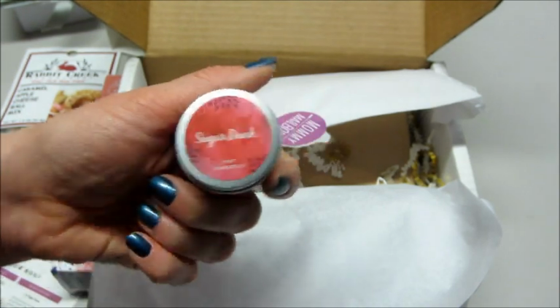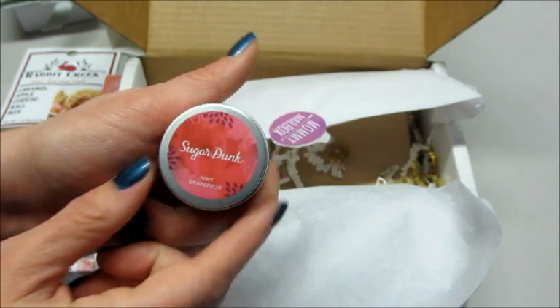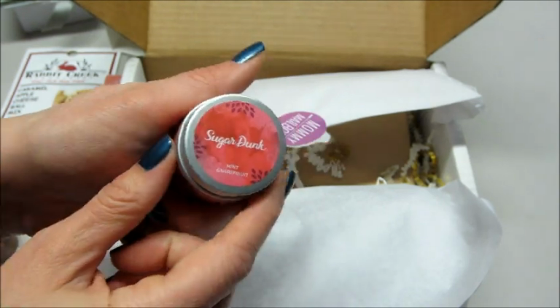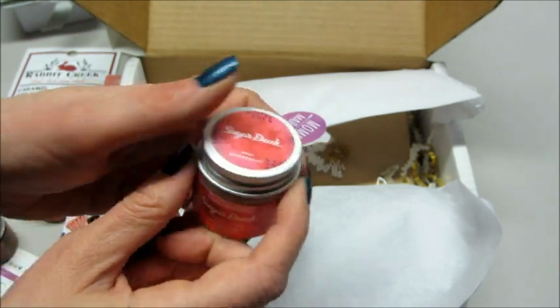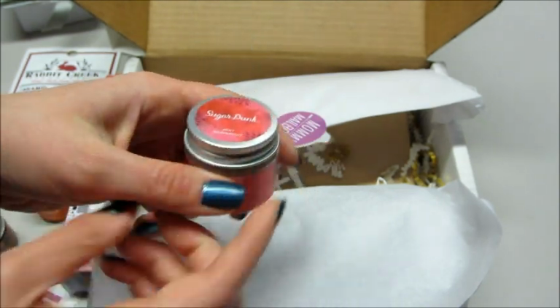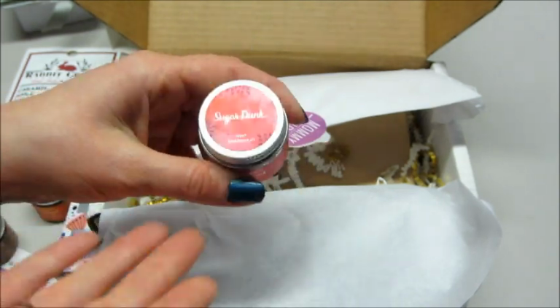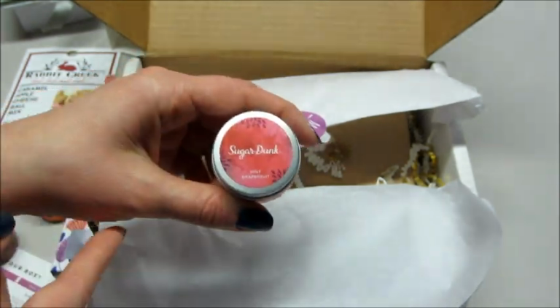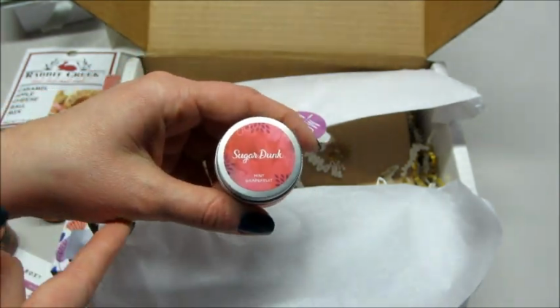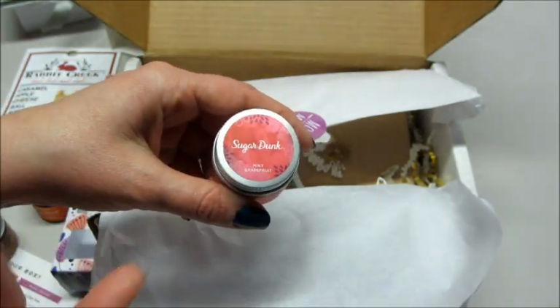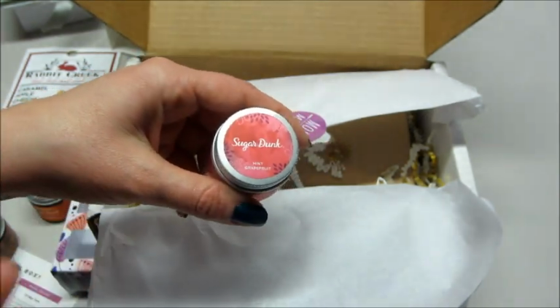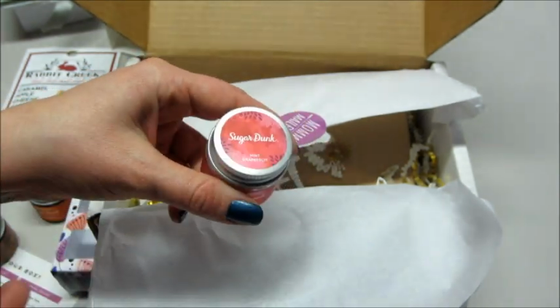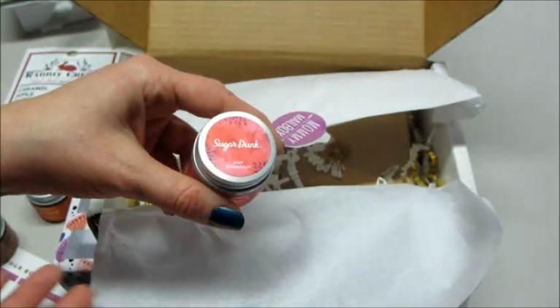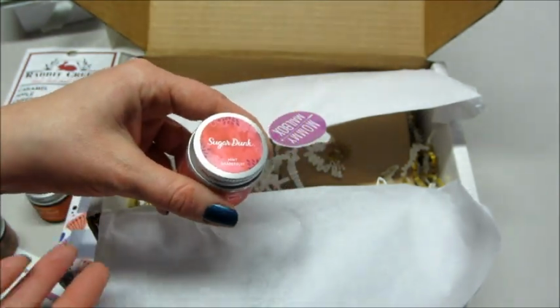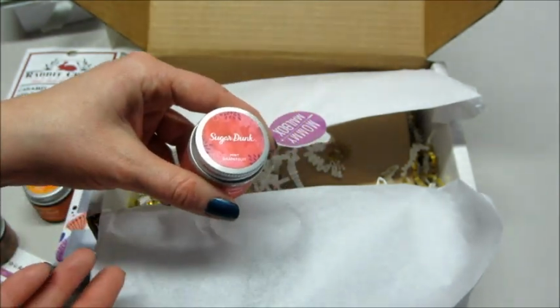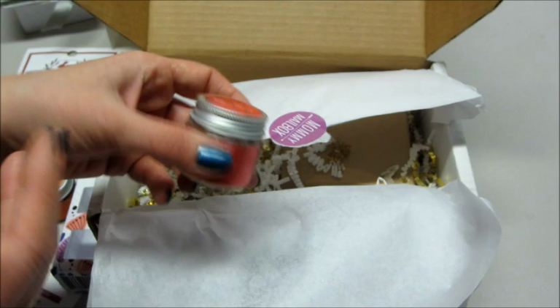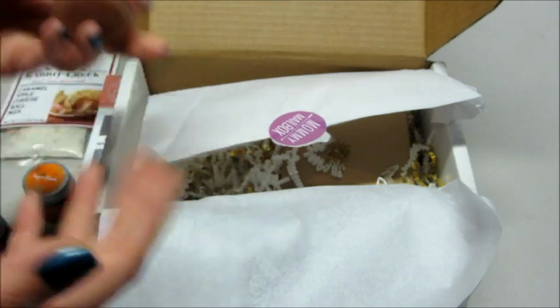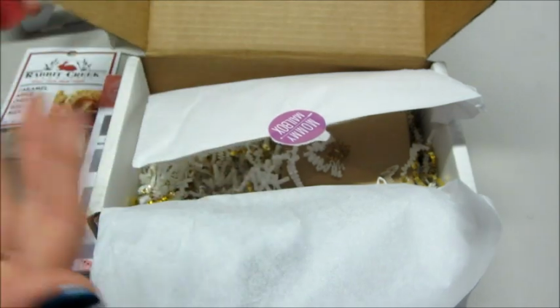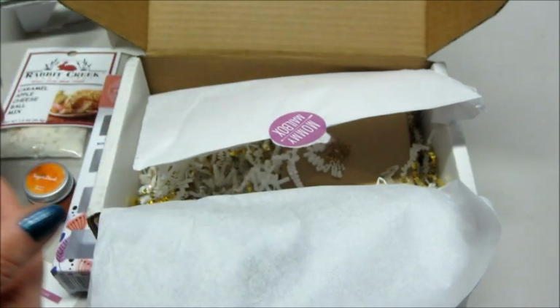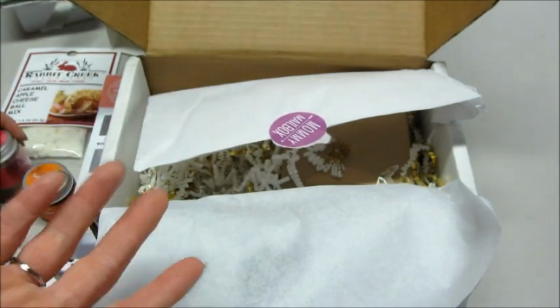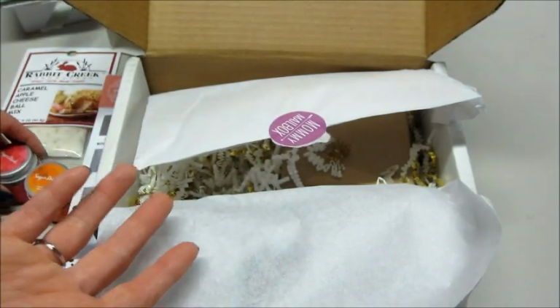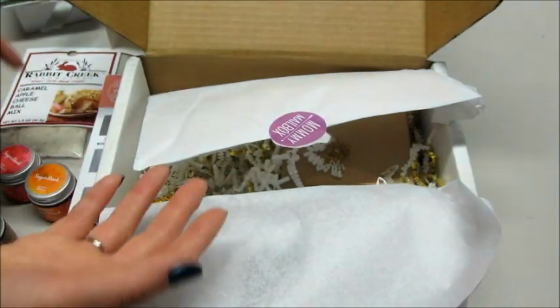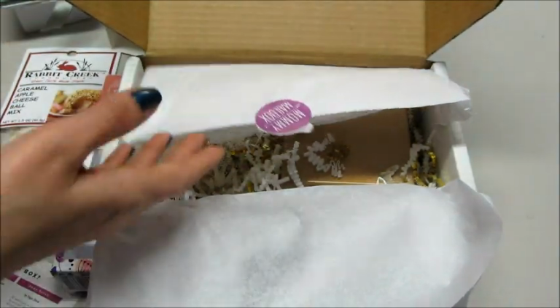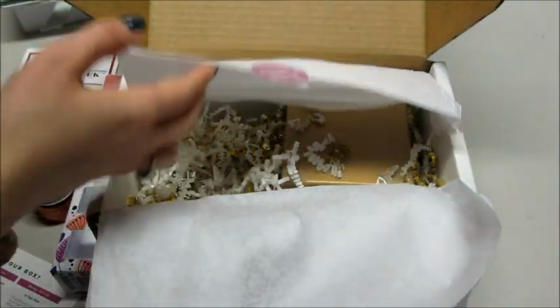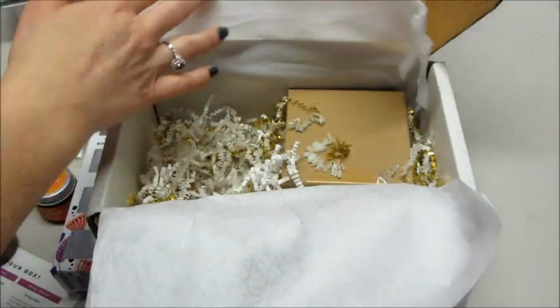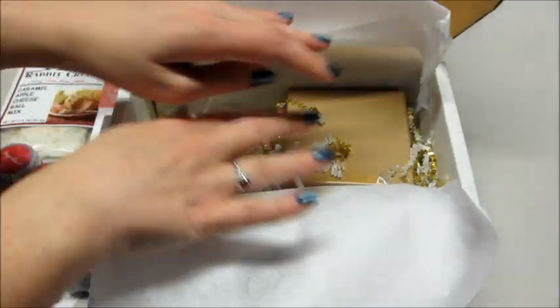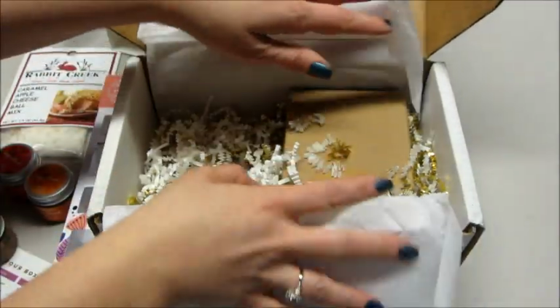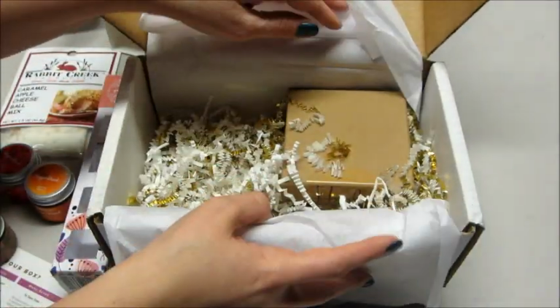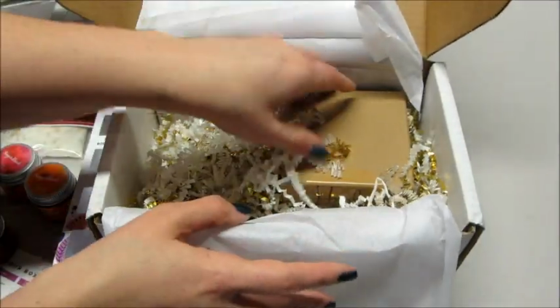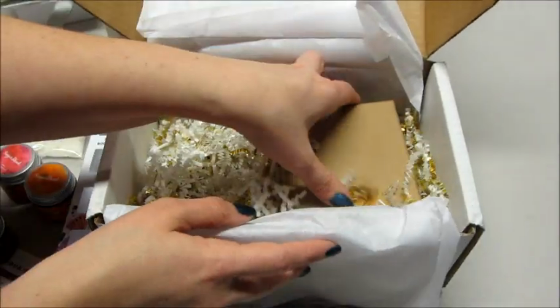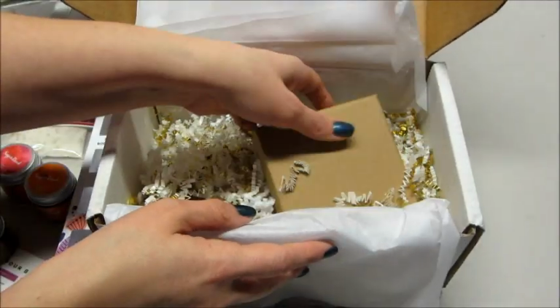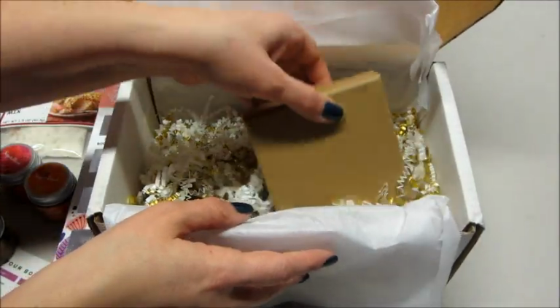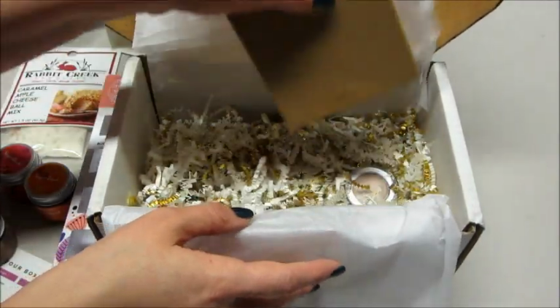This is a great example of why you don't have to be a mom to enjoy this subscription — there are just a lot of pampering gifts inside that any woman can enjoy.